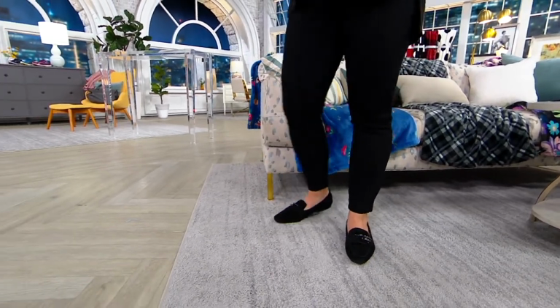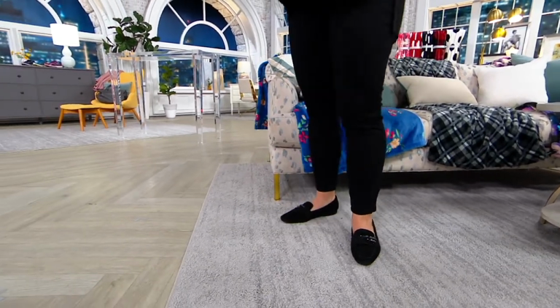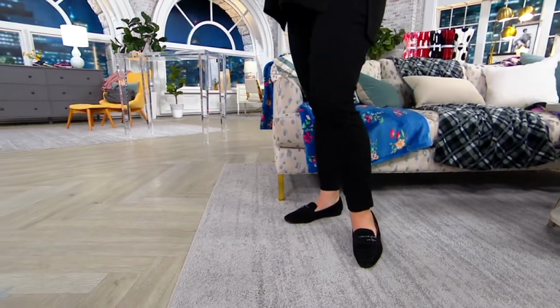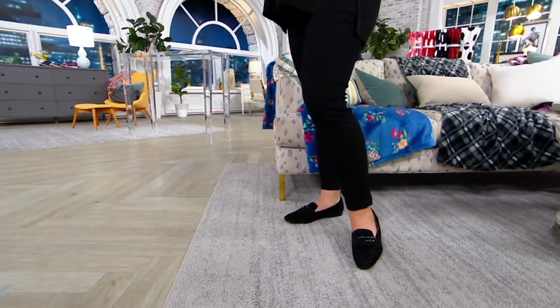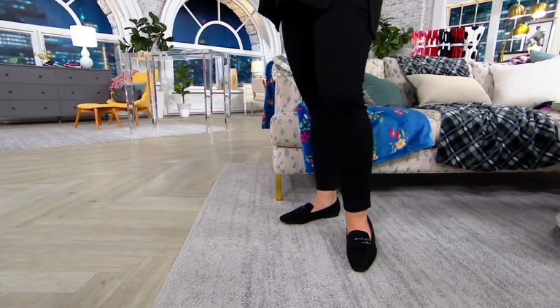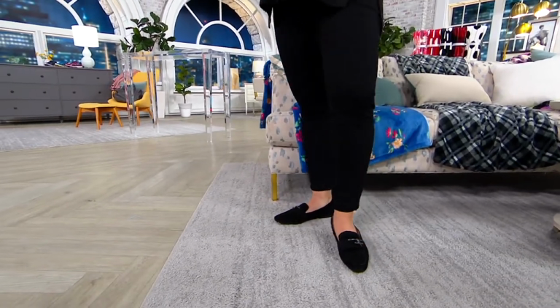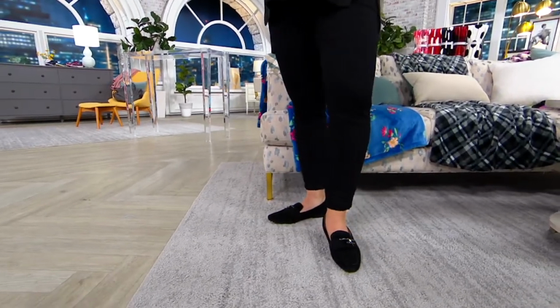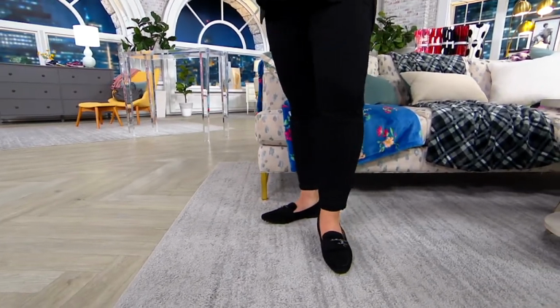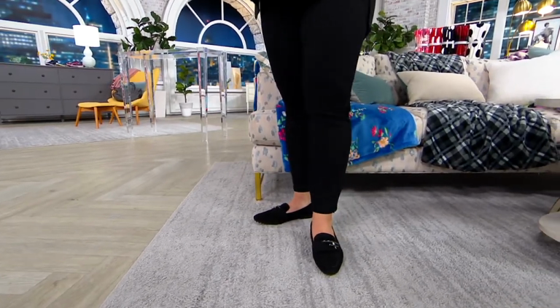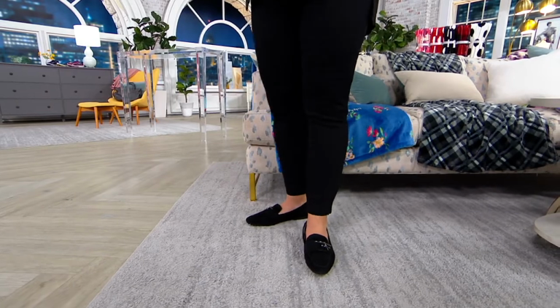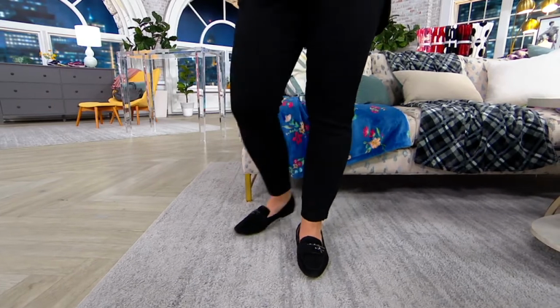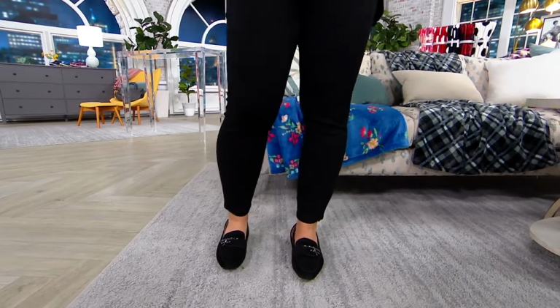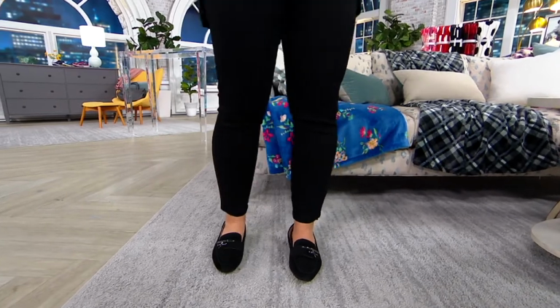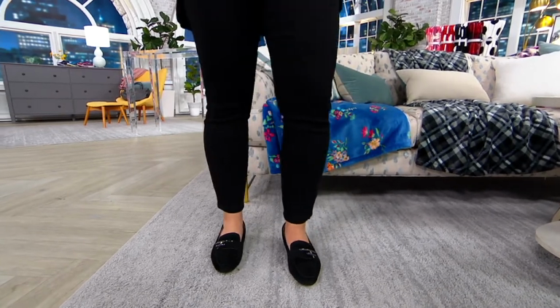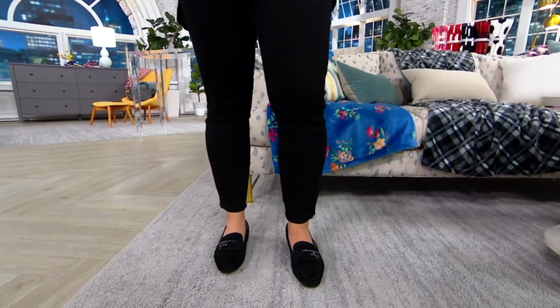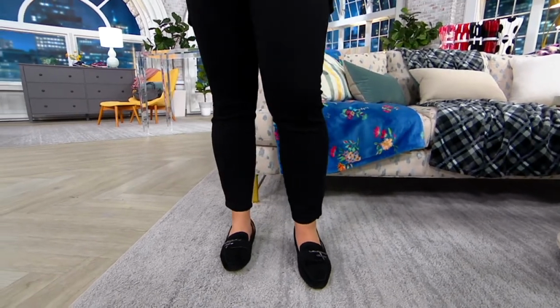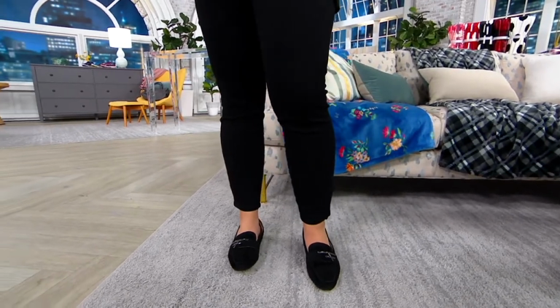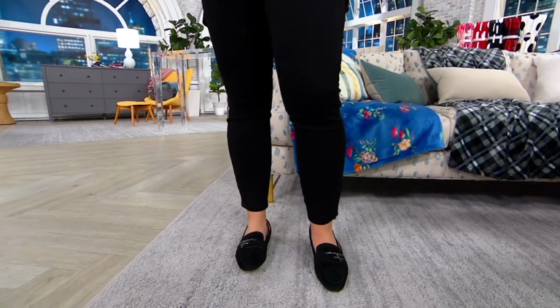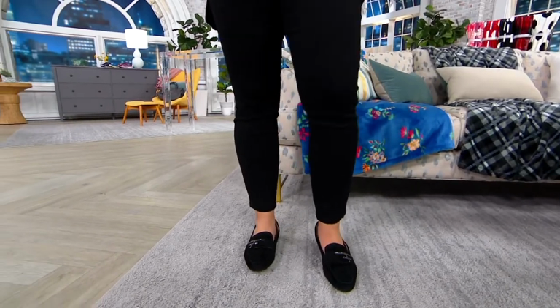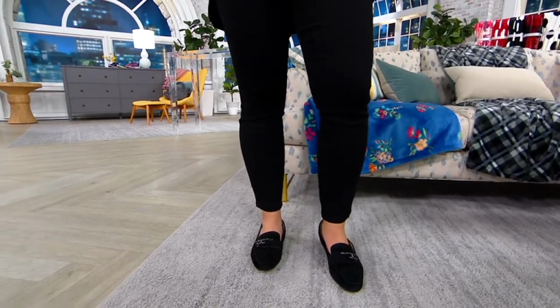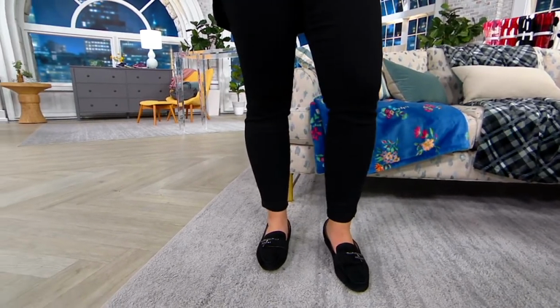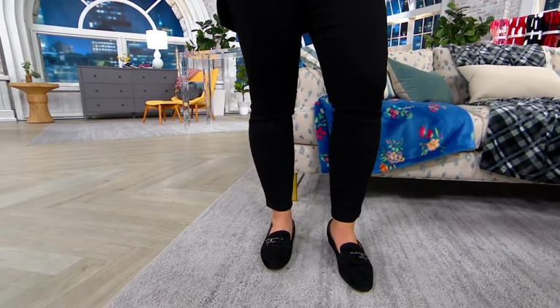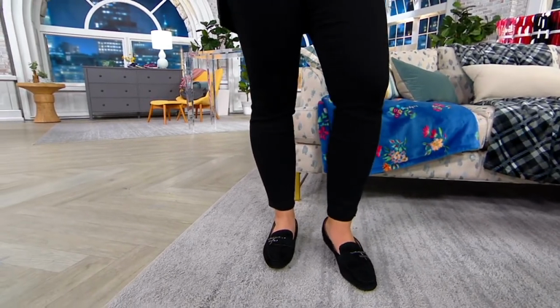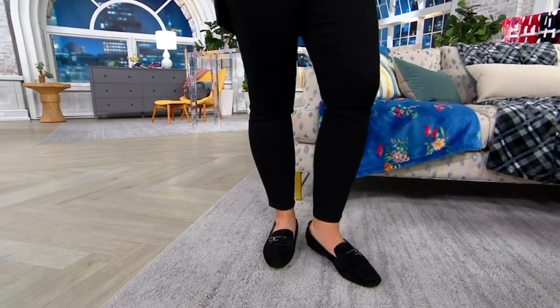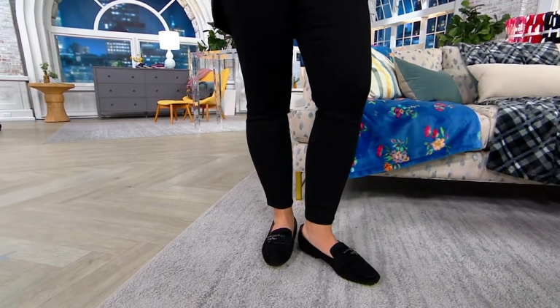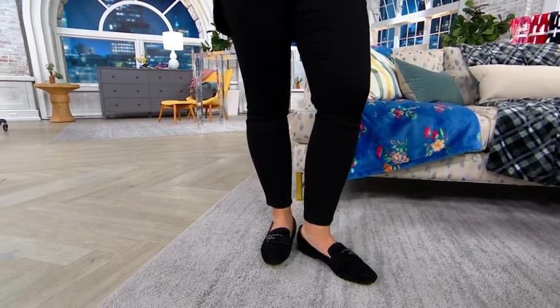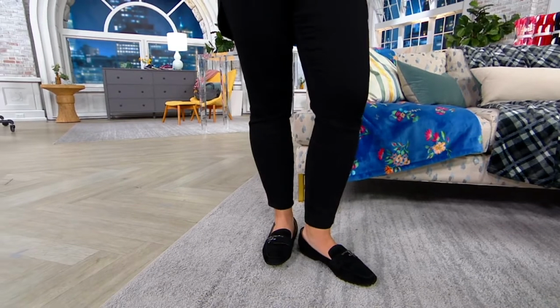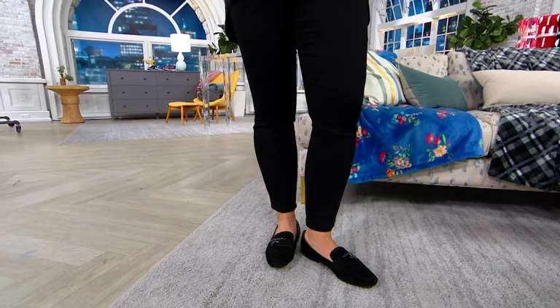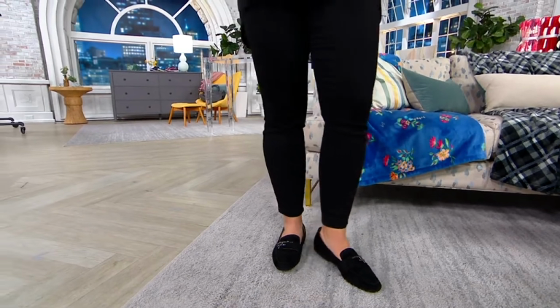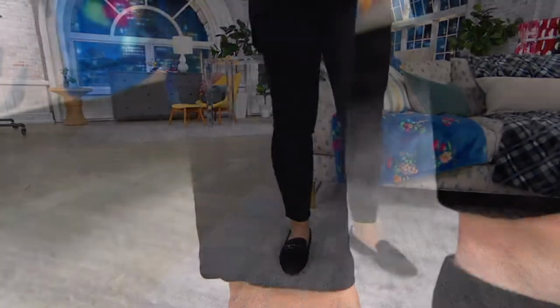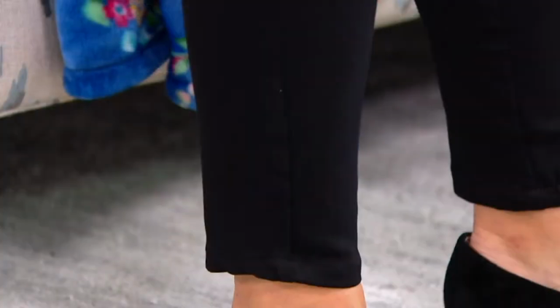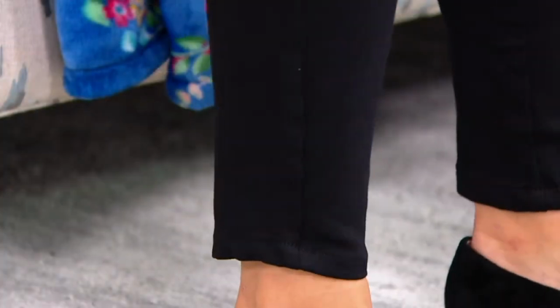The price is $64.82. Easy Pay is available tonight on everything at 5 easy payments, so this is $13 to bring home.